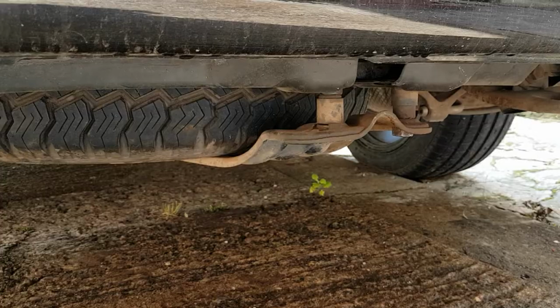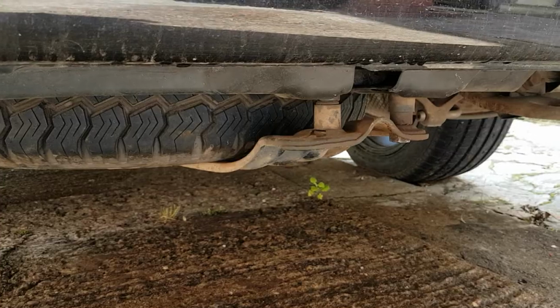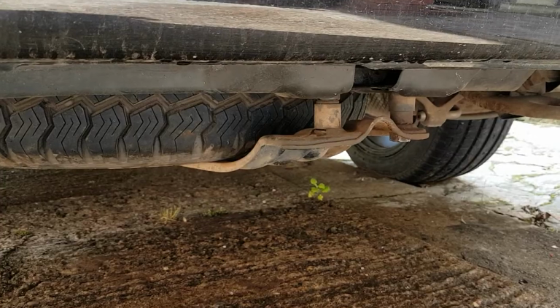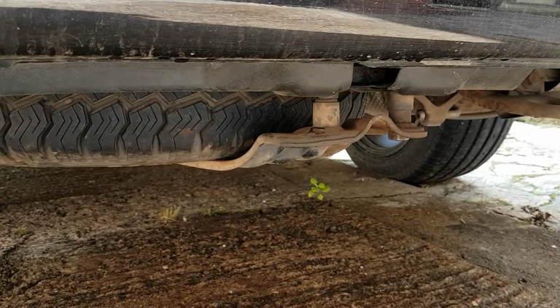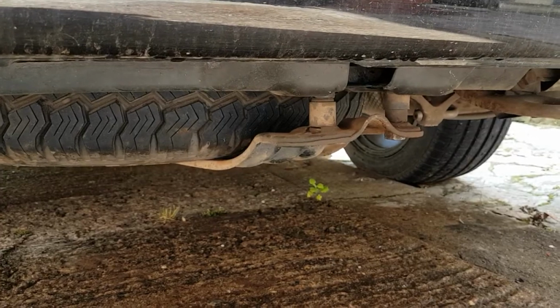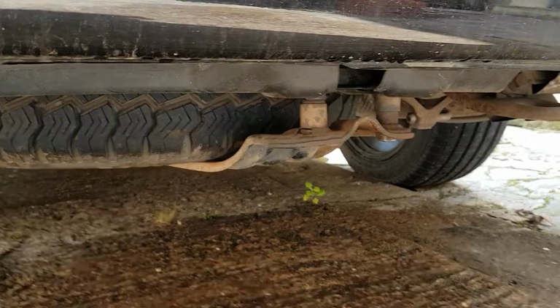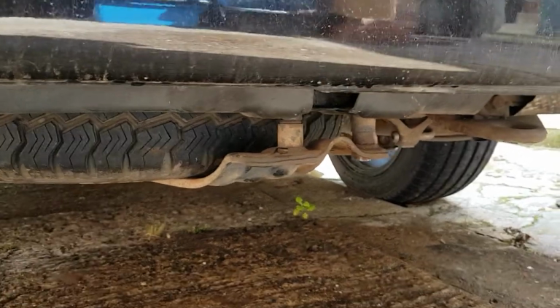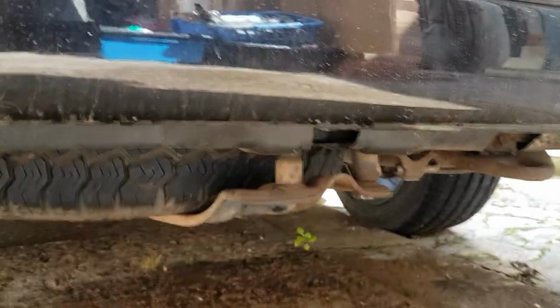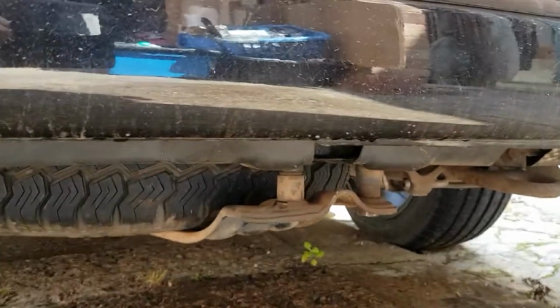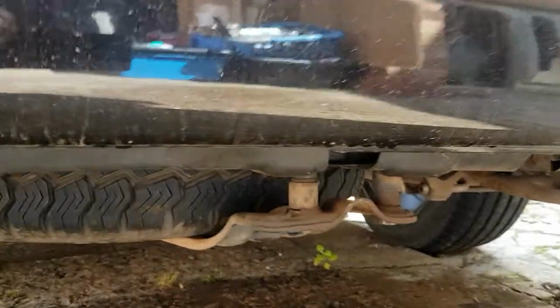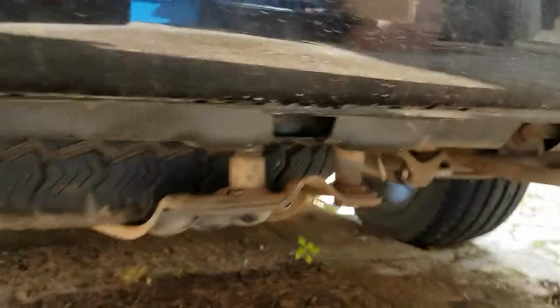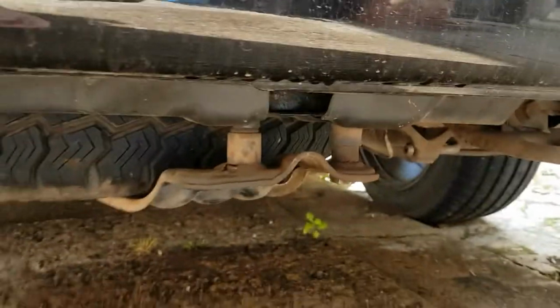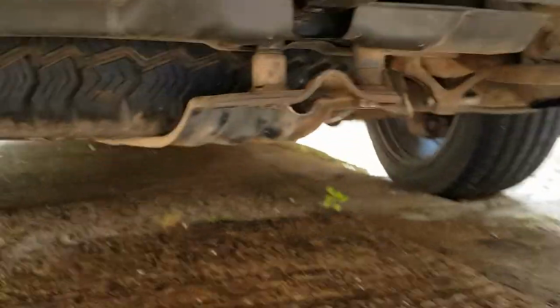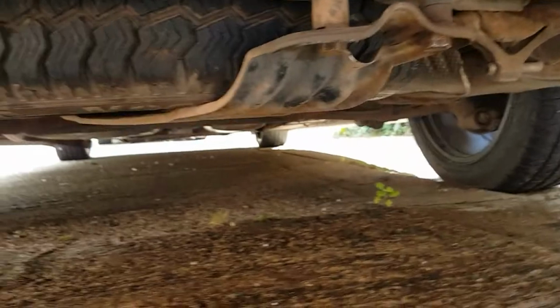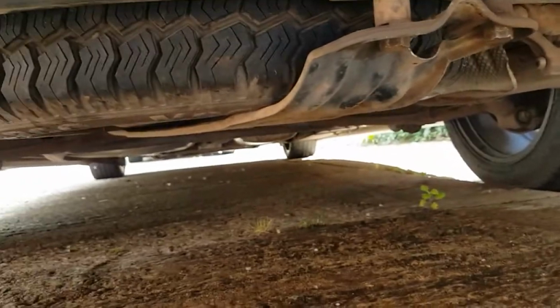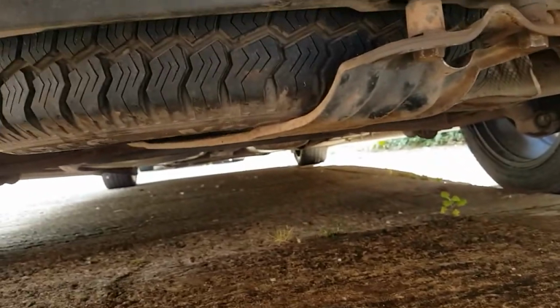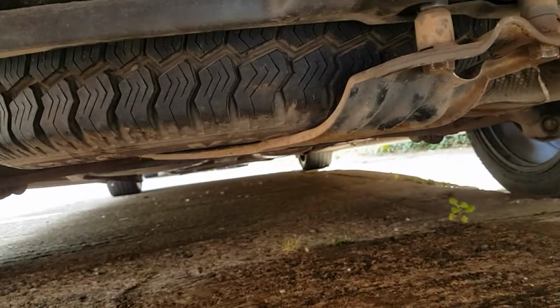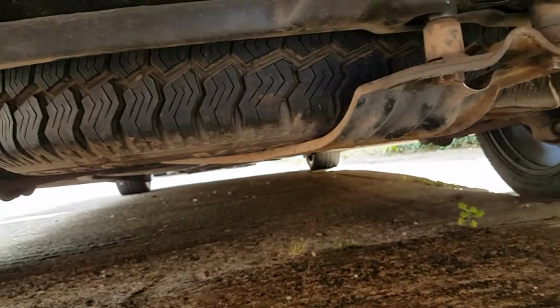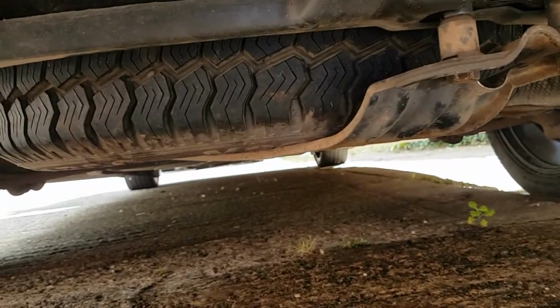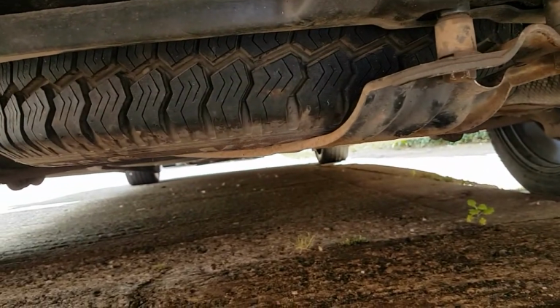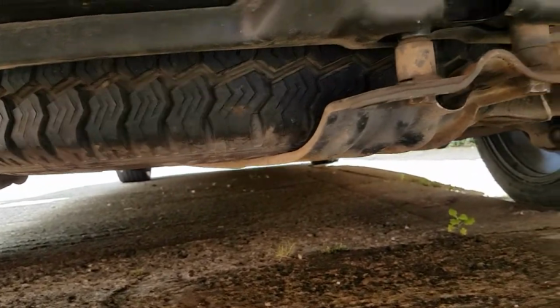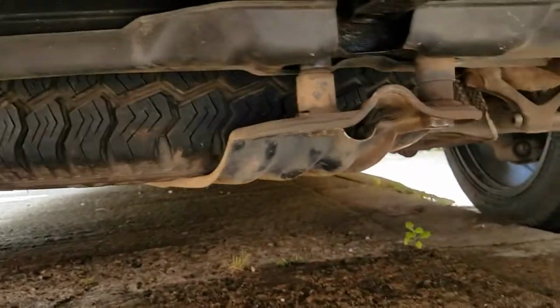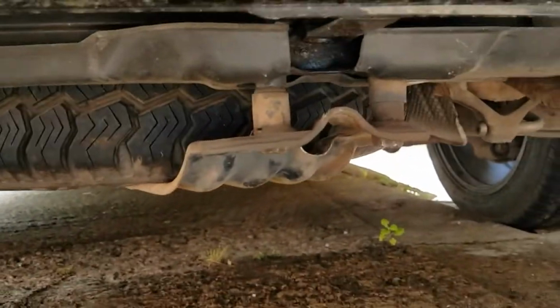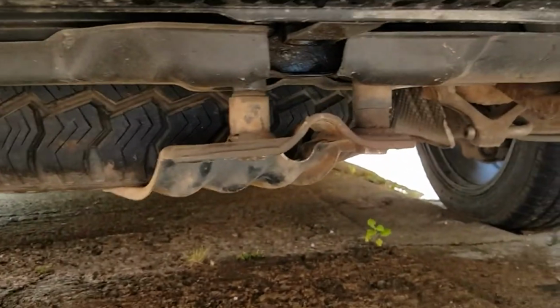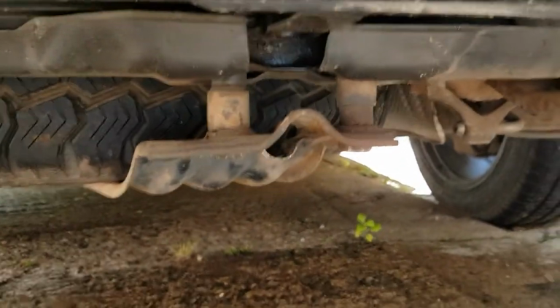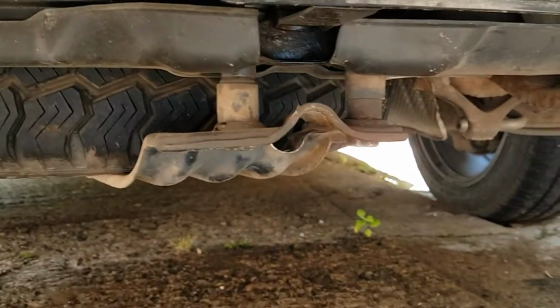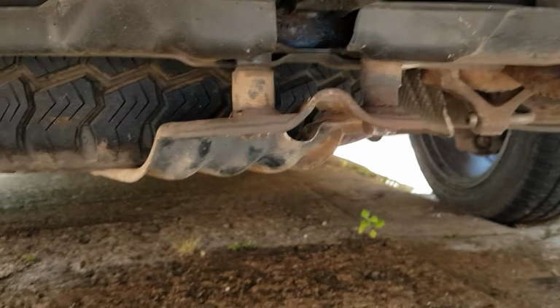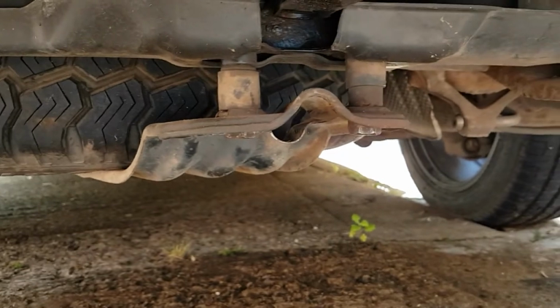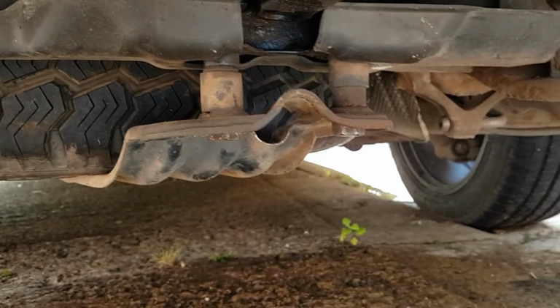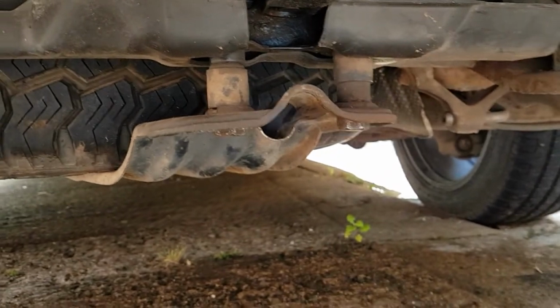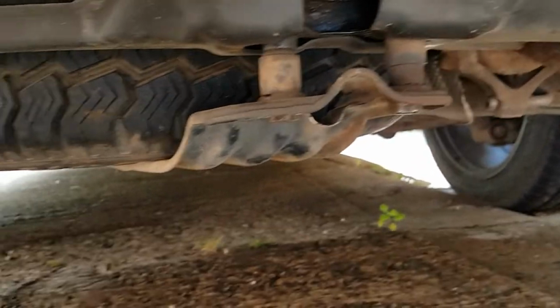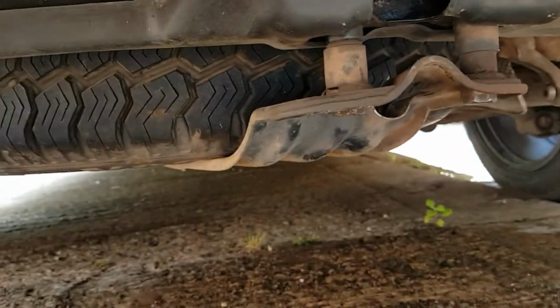Hi, welcome to the channel. Any of you got a VW T5 out there? This is your spare wheel at the back, but something to make sure that you do - because if you're on the roadside and you need to get this thing off...